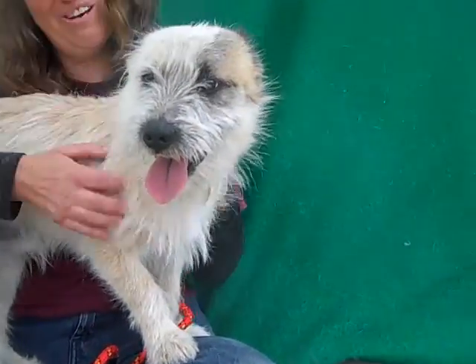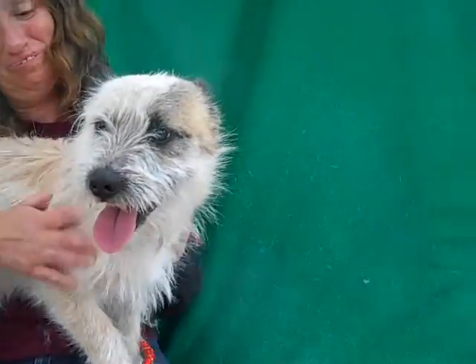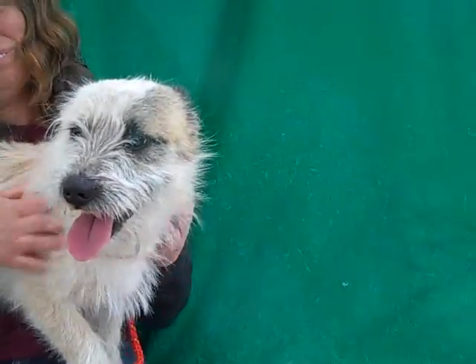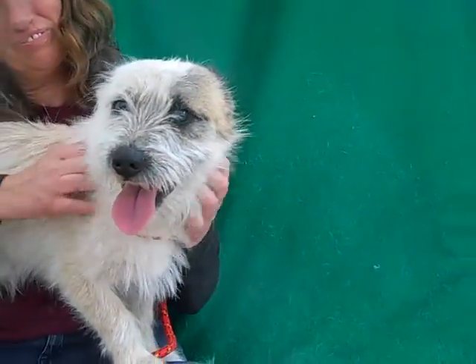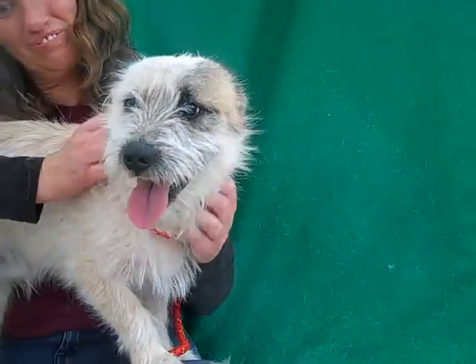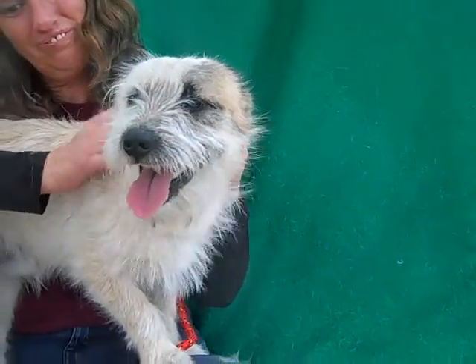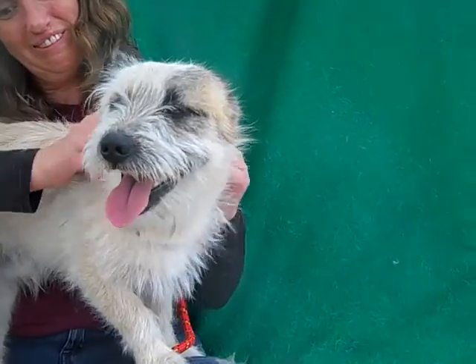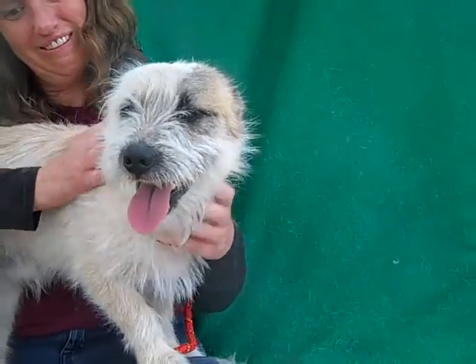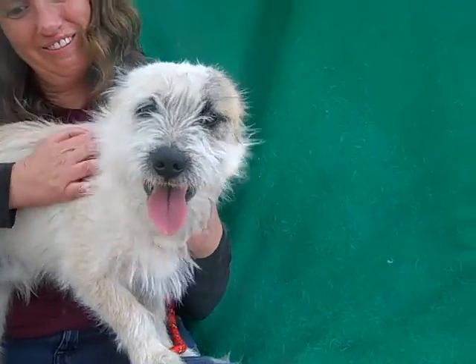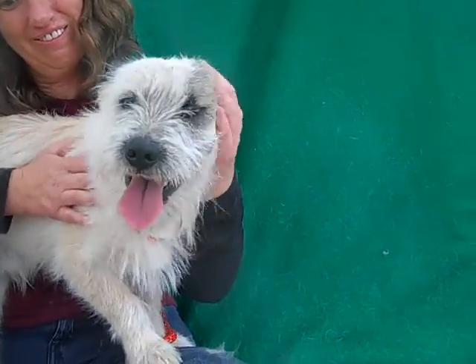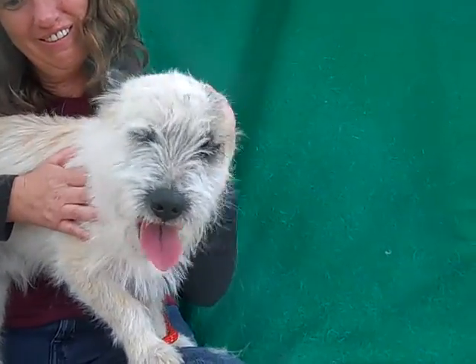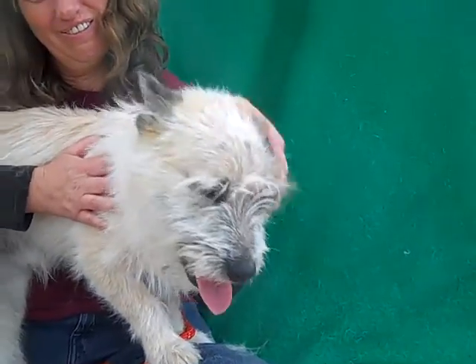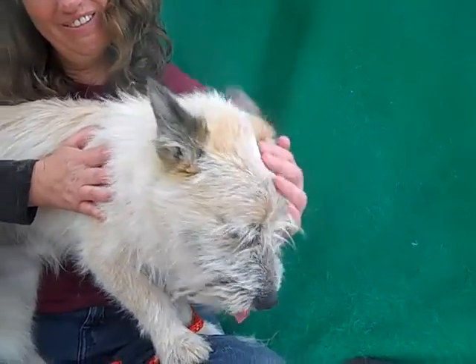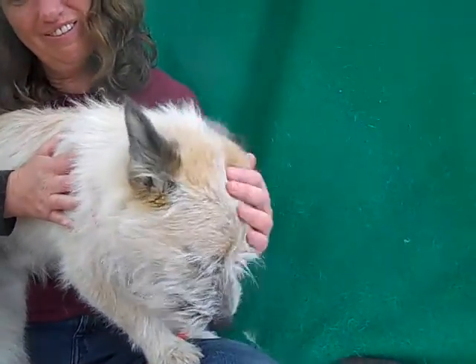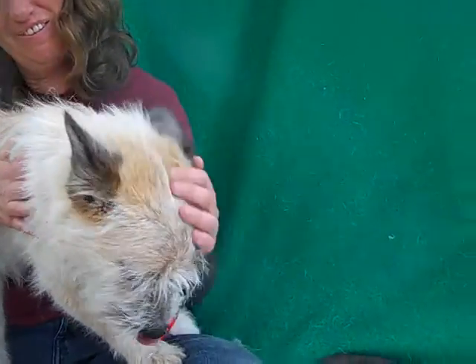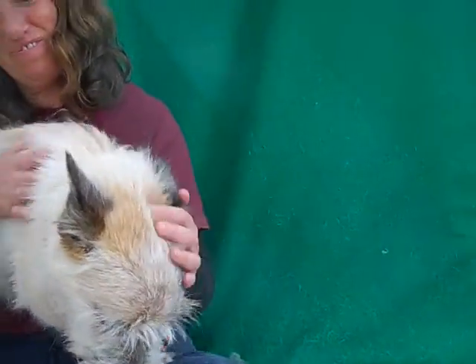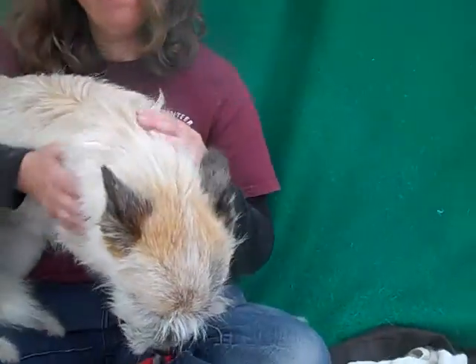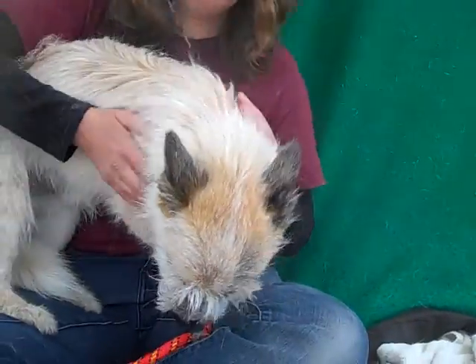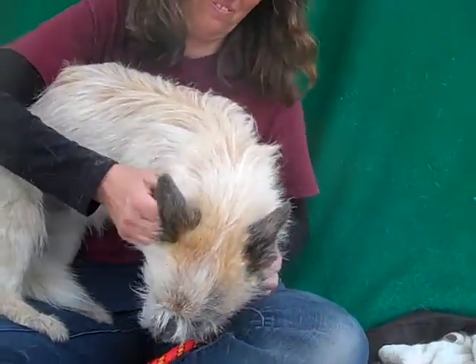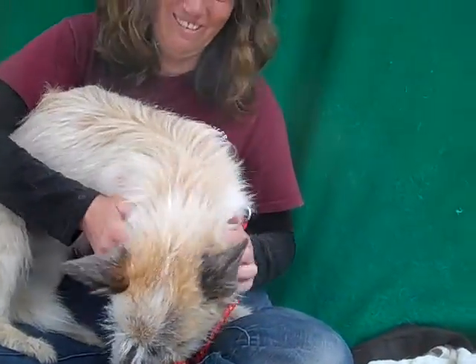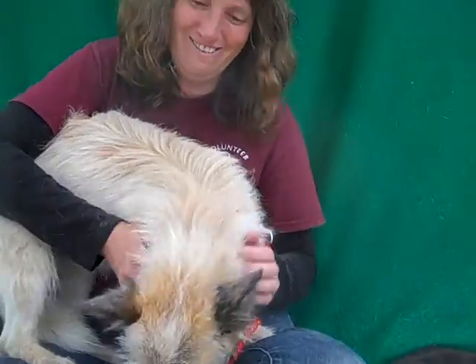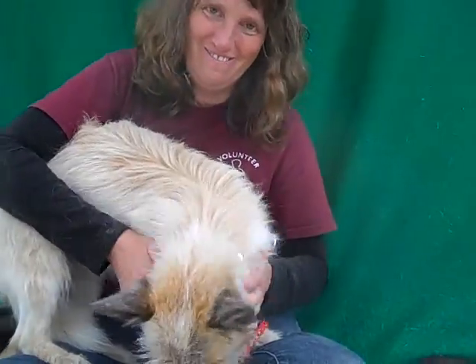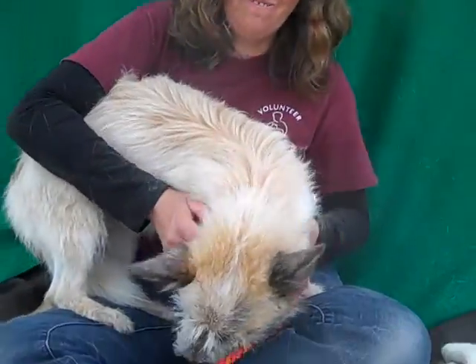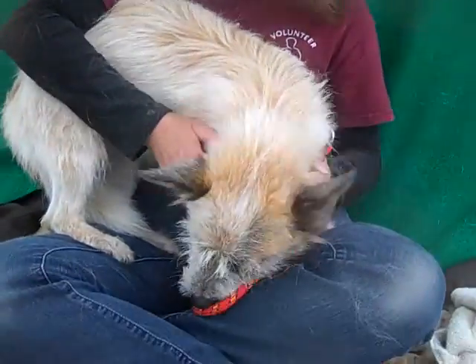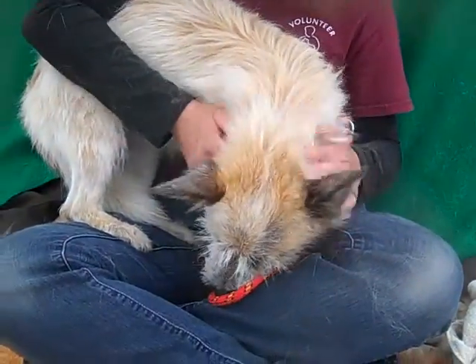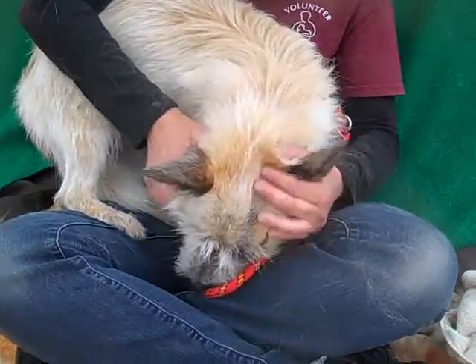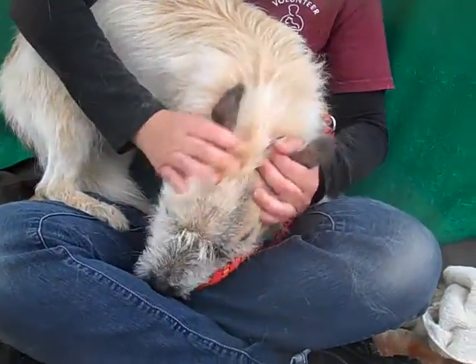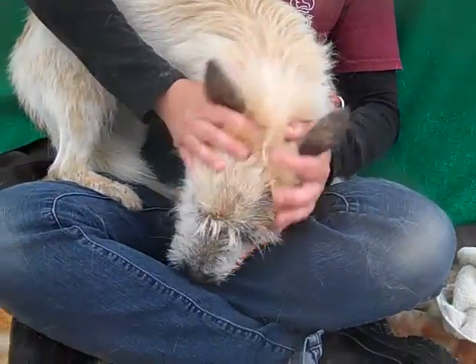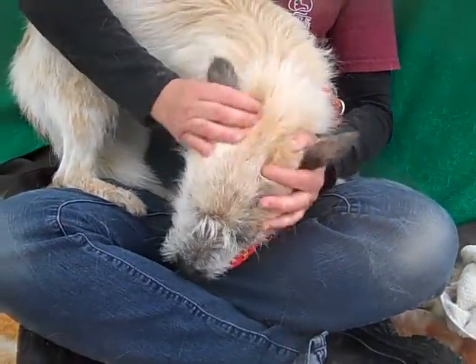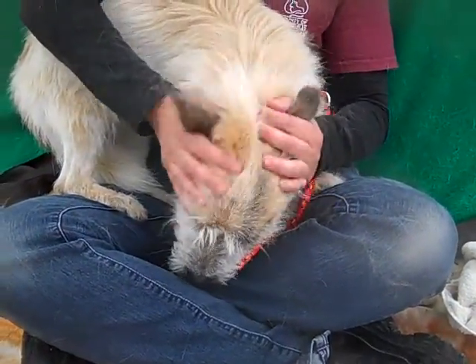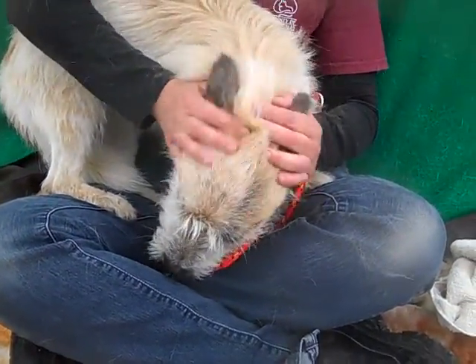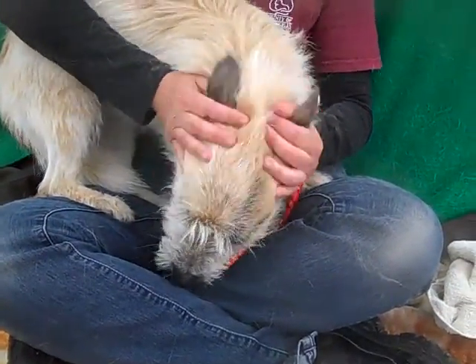He came to the Baldwin Park Animal Care Center as a stray from Baldwin Park on April 6th. He weighs about 17 pounds, and at two years old, he's probably not going to gain any more unless you stuff him full of treats.